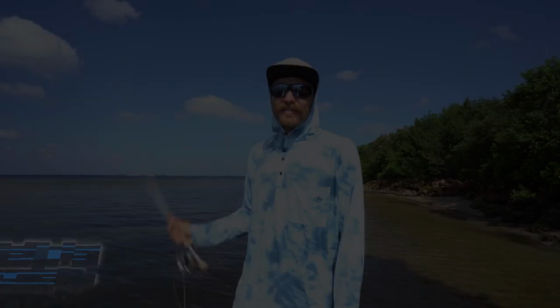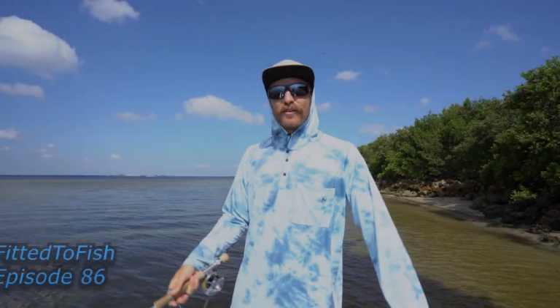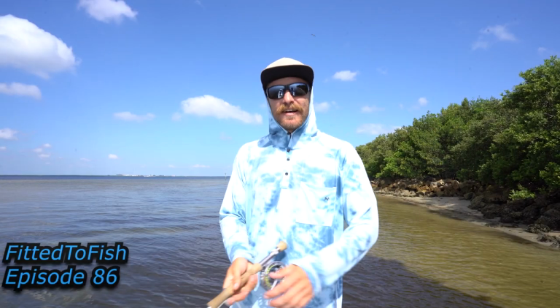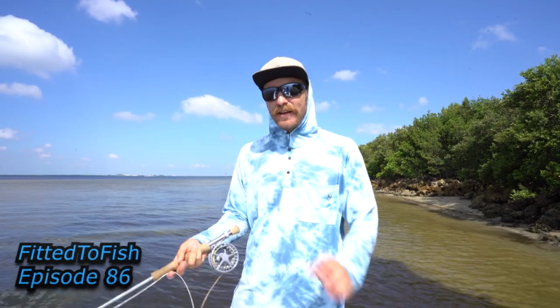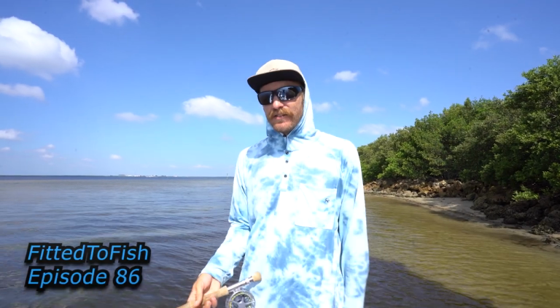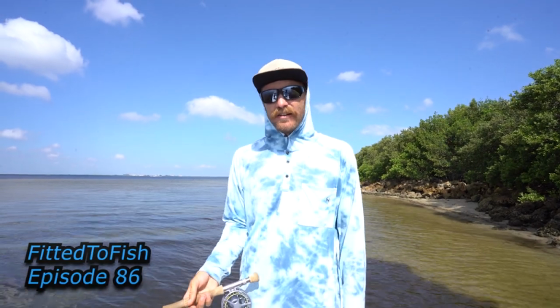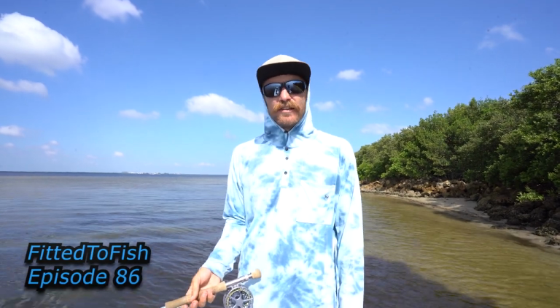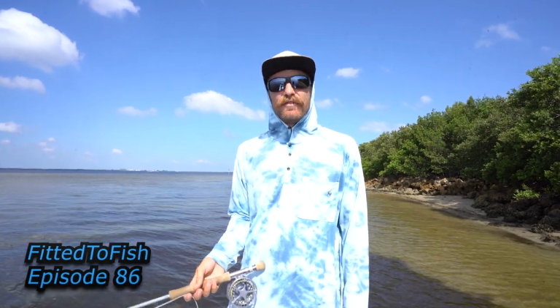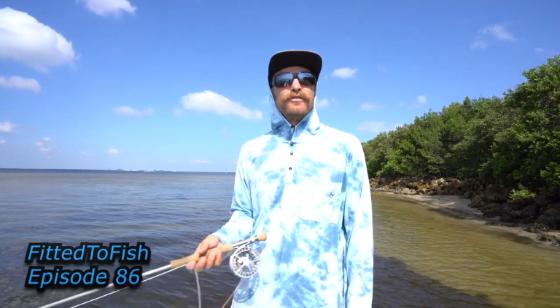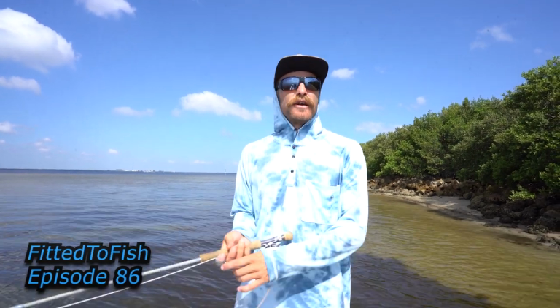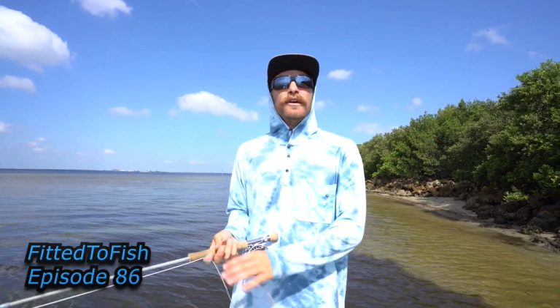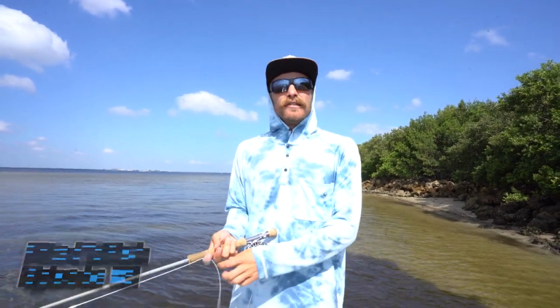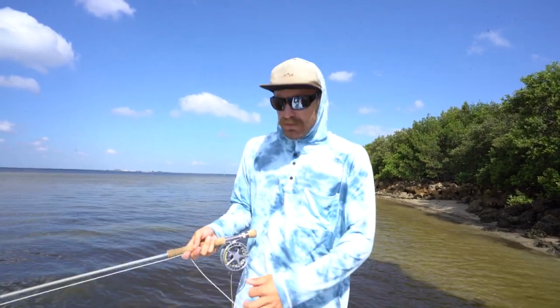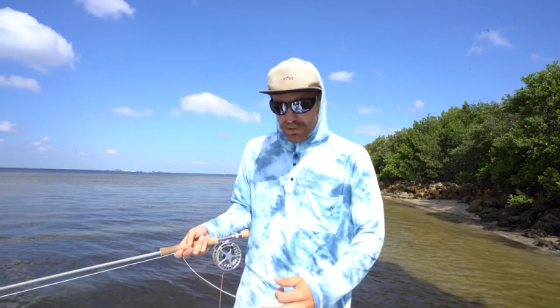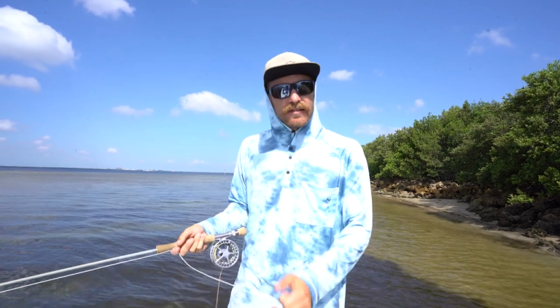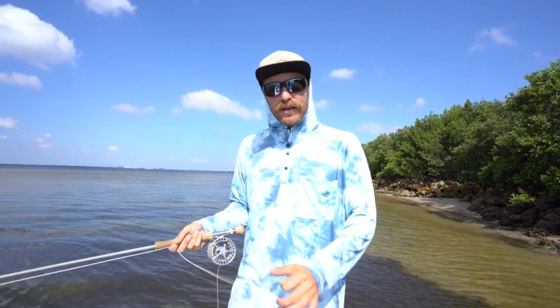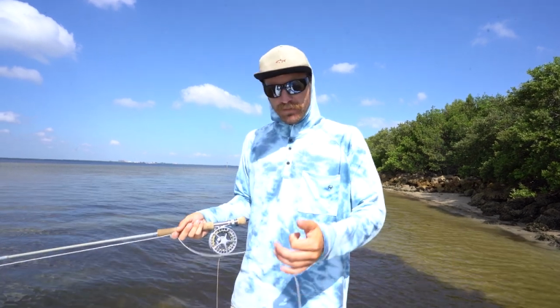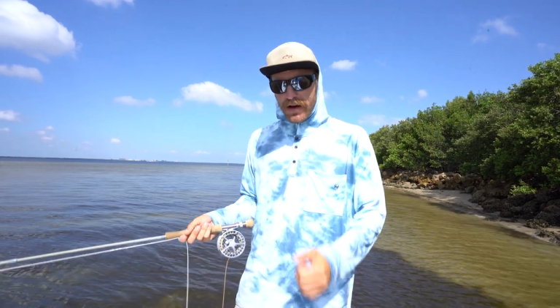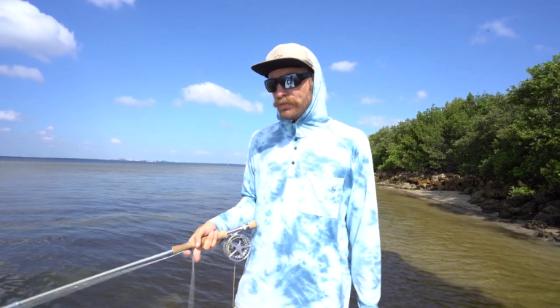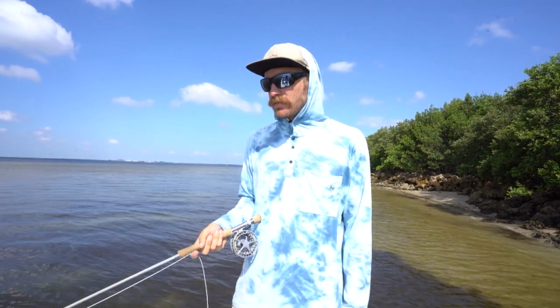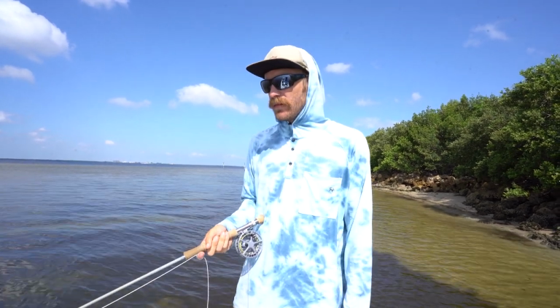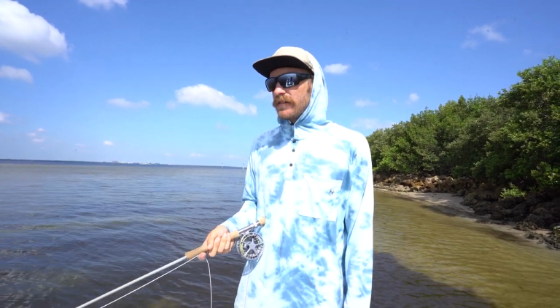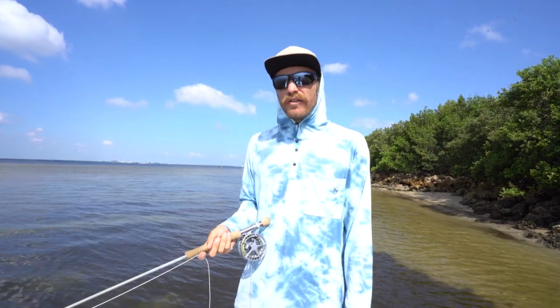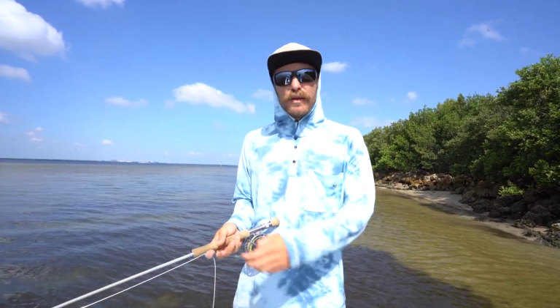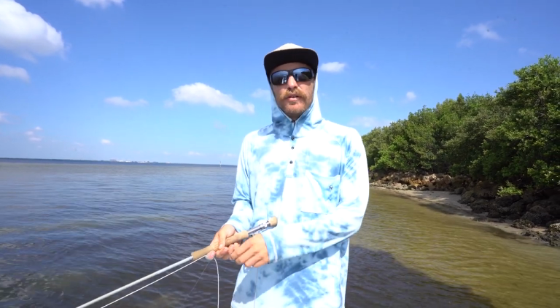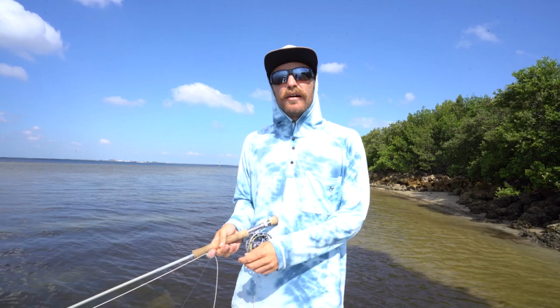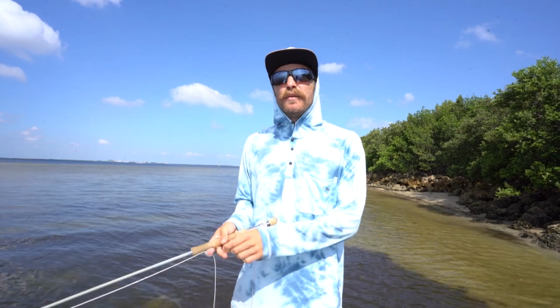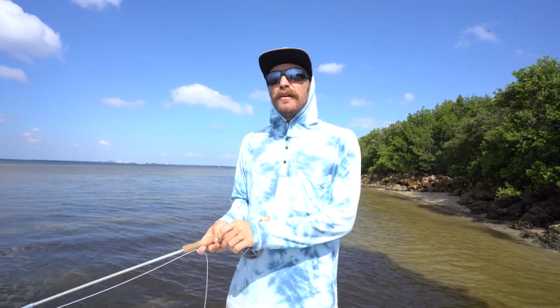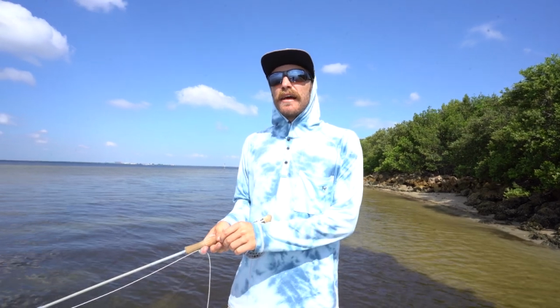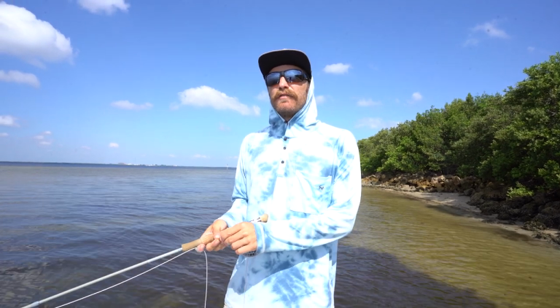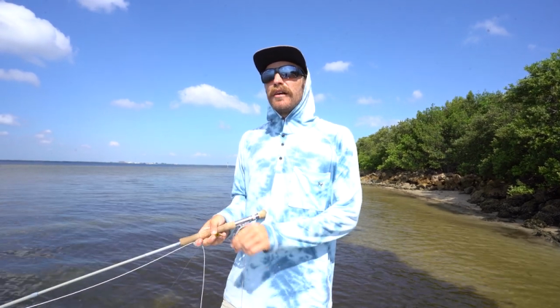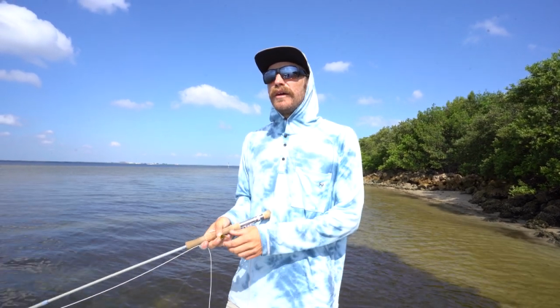What's going on guys? Captain Keaton Anderson here on the Fitted to Fish YouTube channel. Today we're going to be talking about casting in the wind. It scares a lot of people, casting a fly rod into the wind.